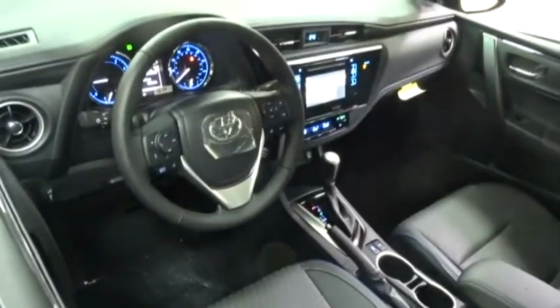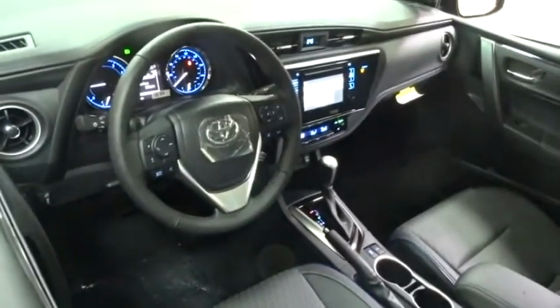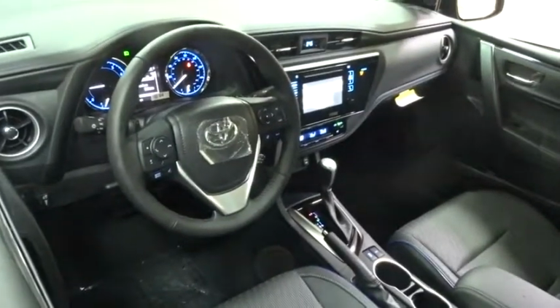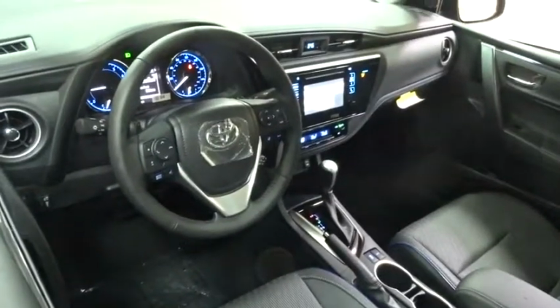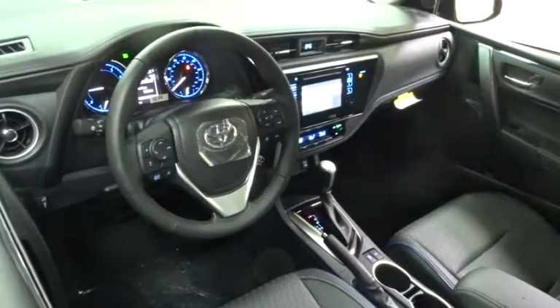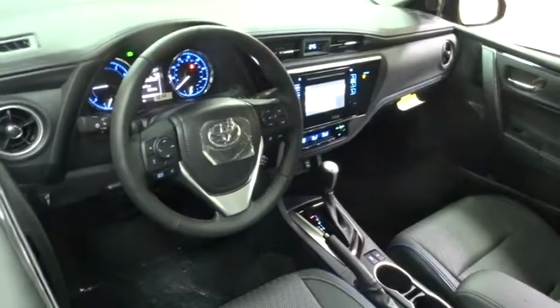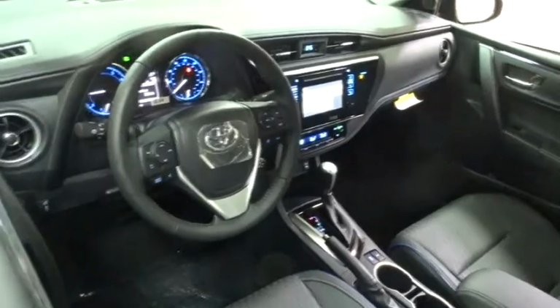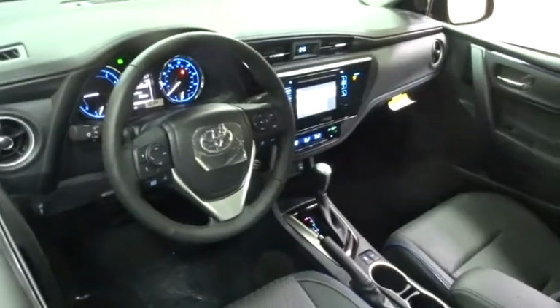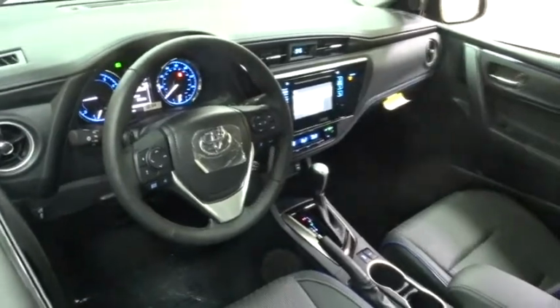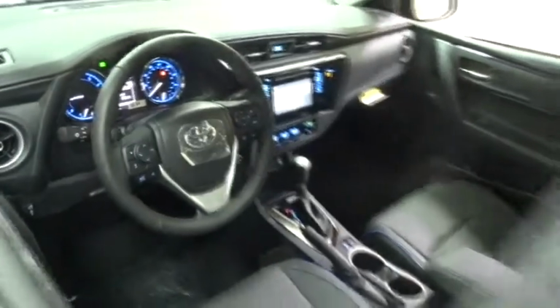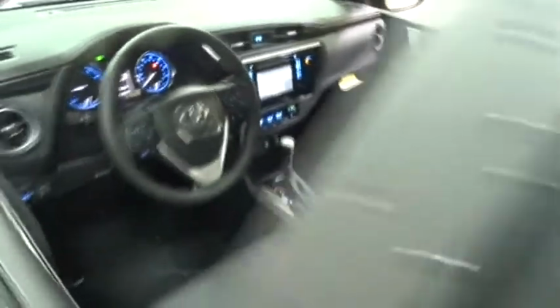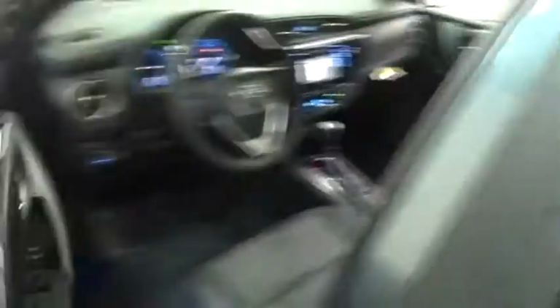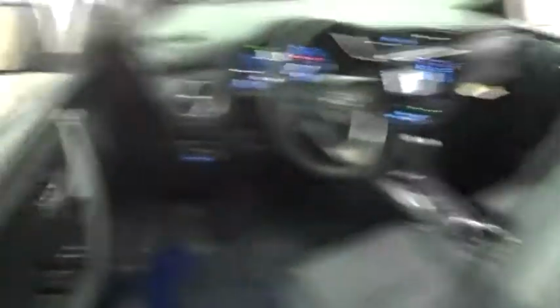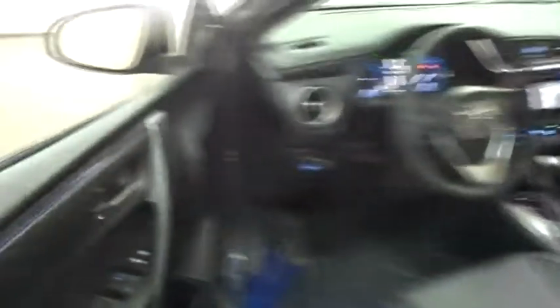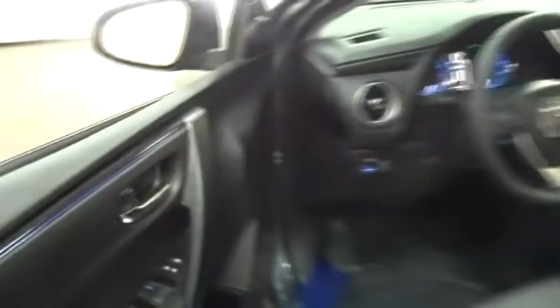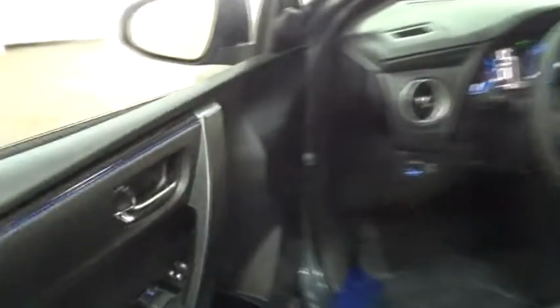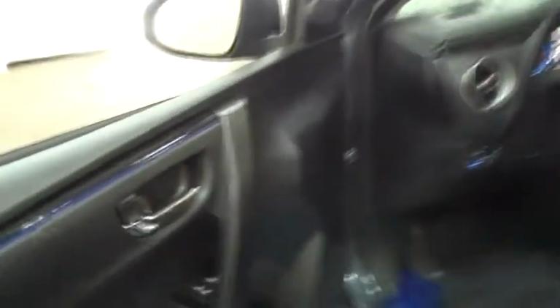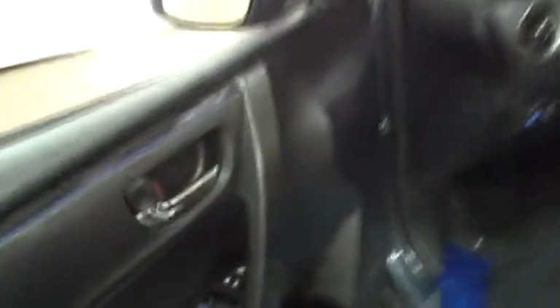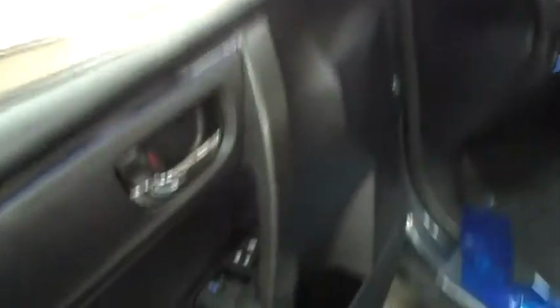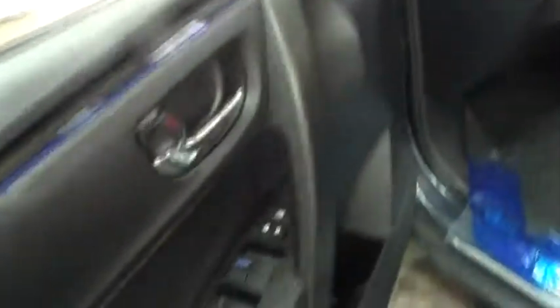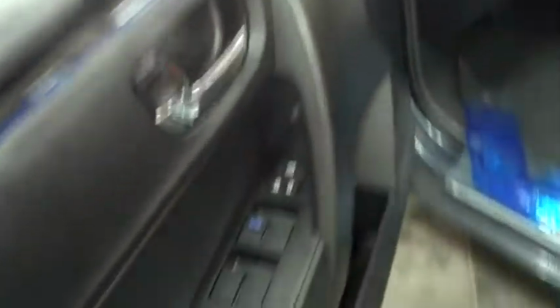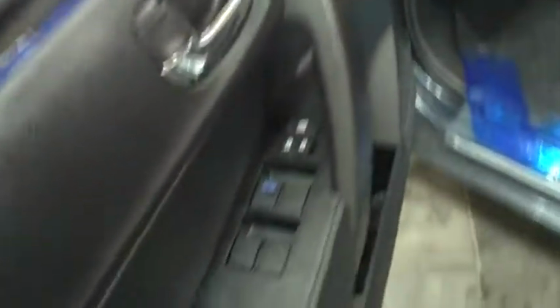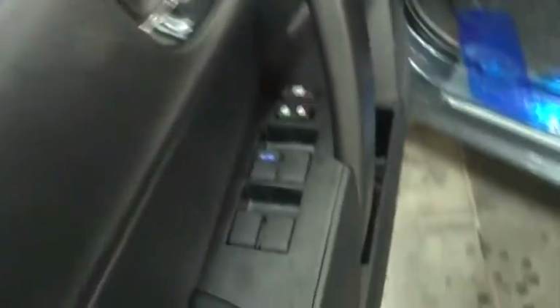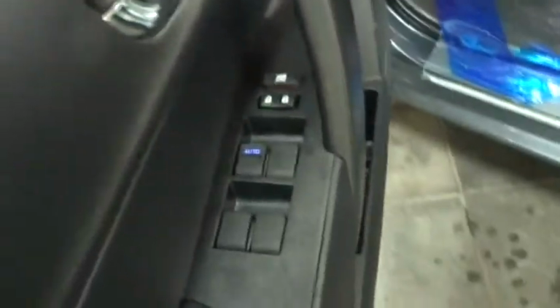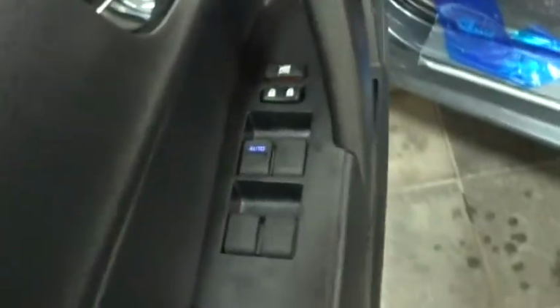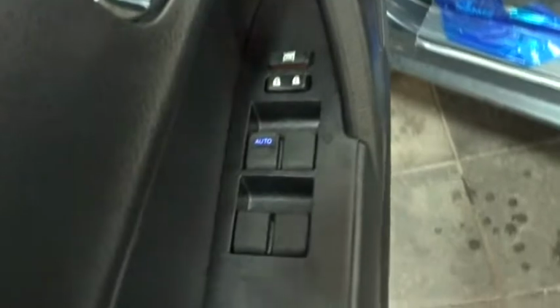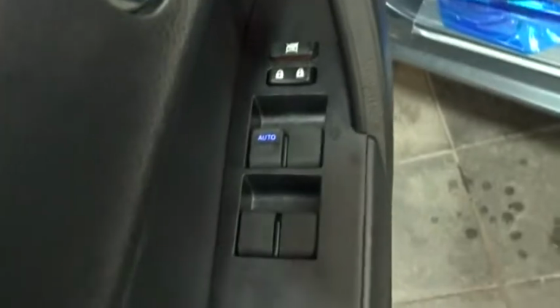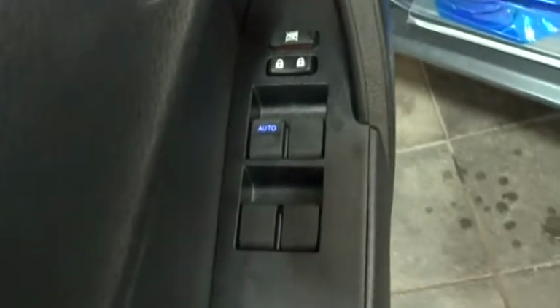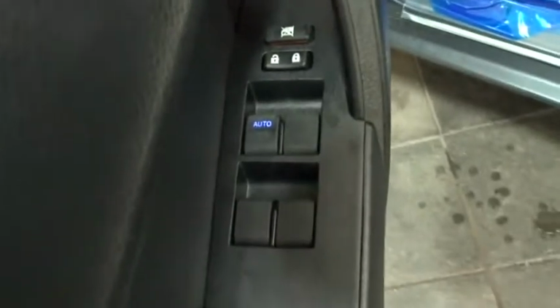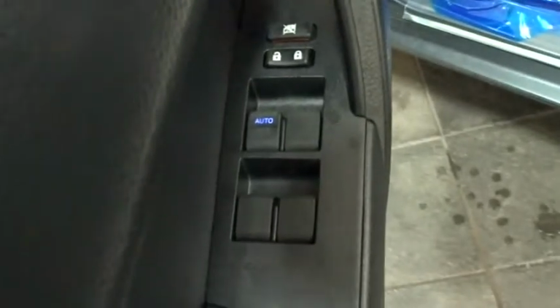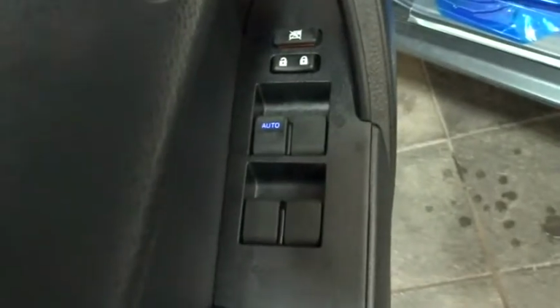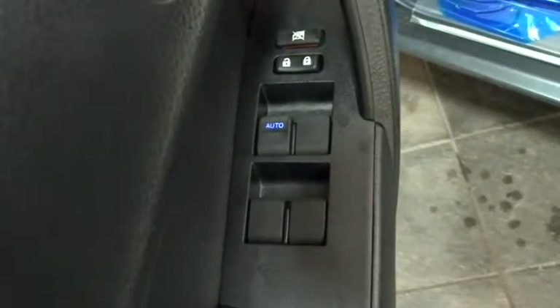Cruise control, four-wheel disc brakes, aluminum wheels, climate control, AM-FM stereo radio, rear defrost, front-wheel drive.